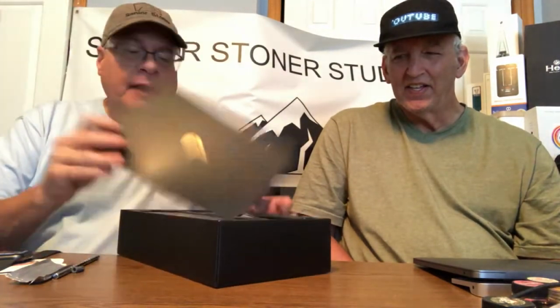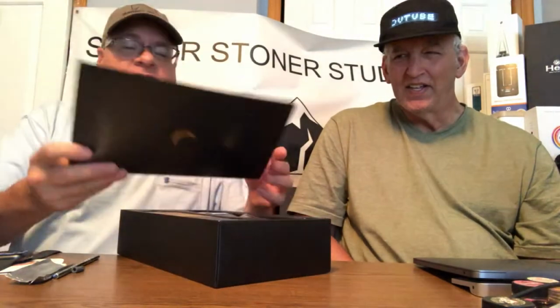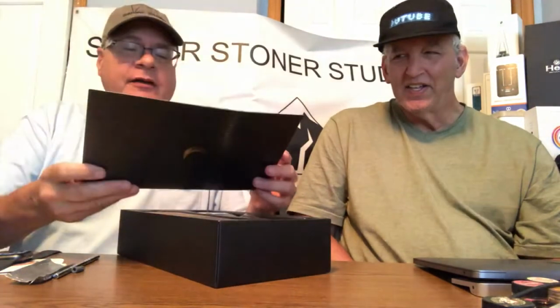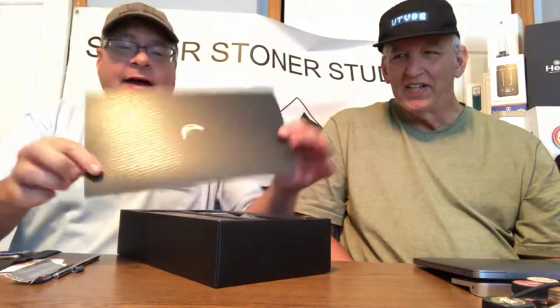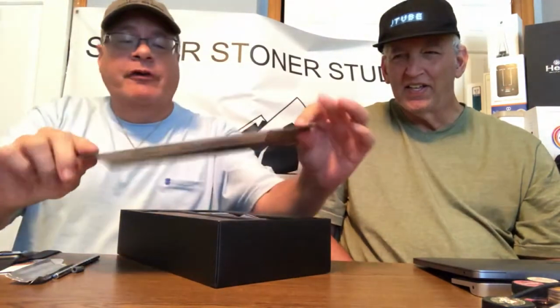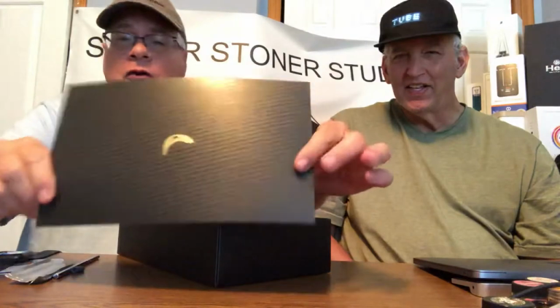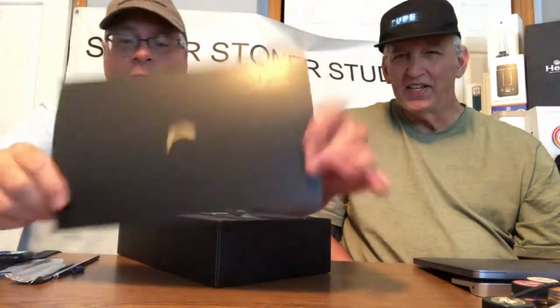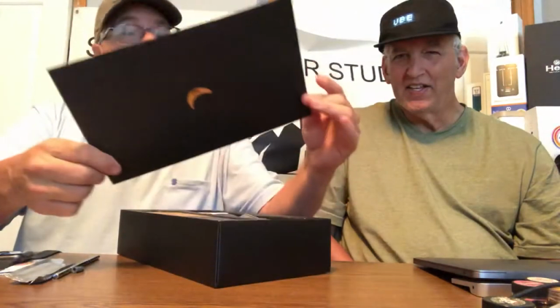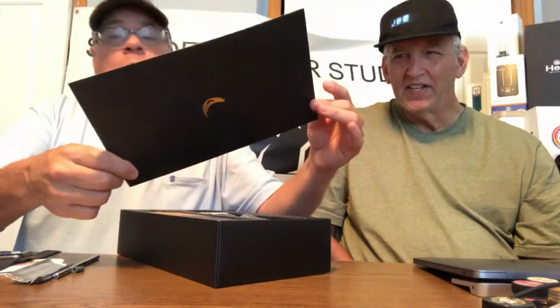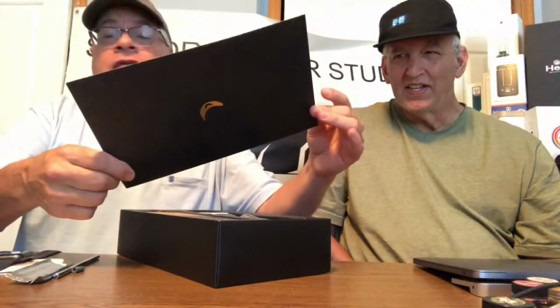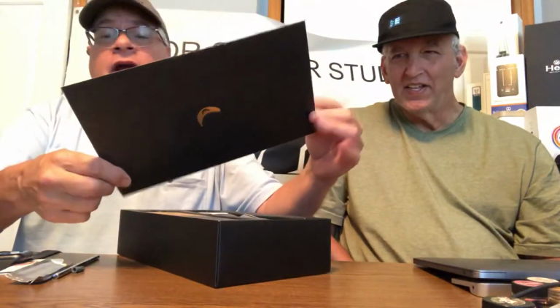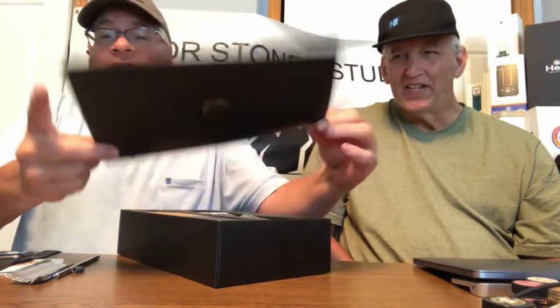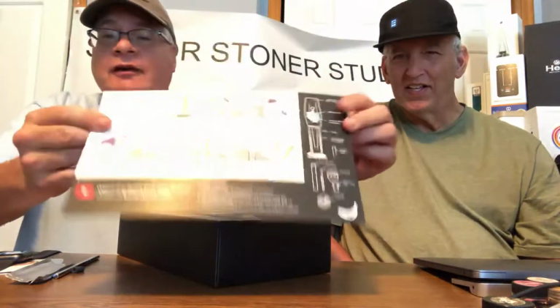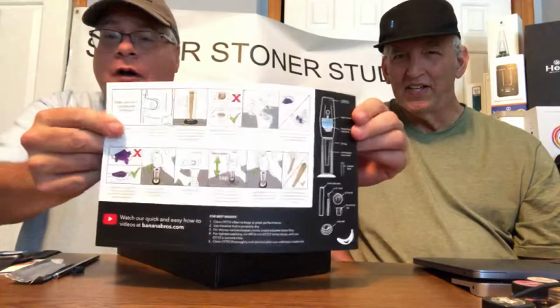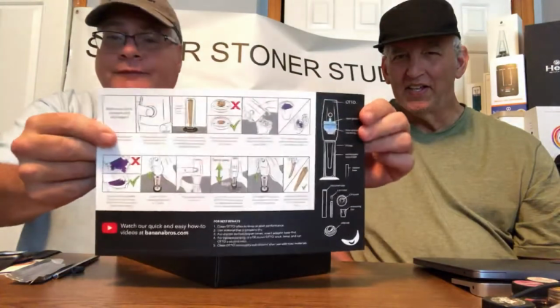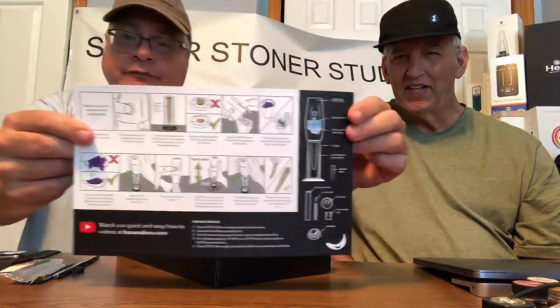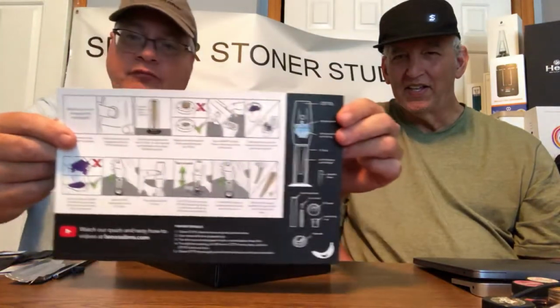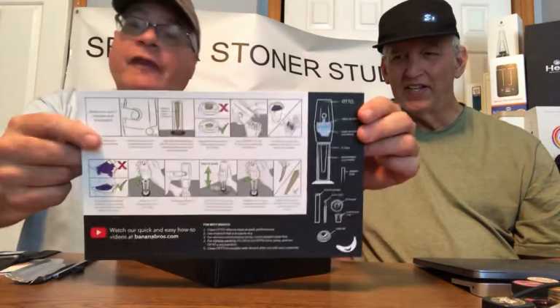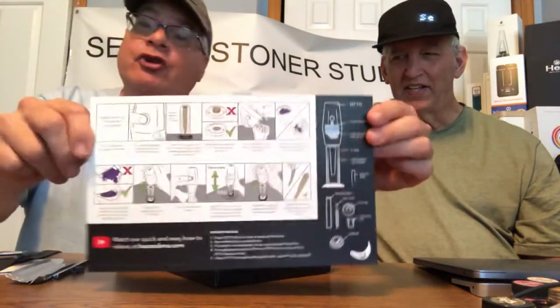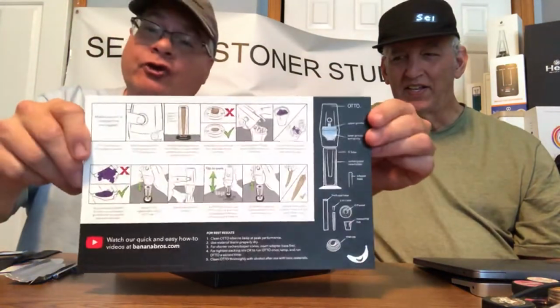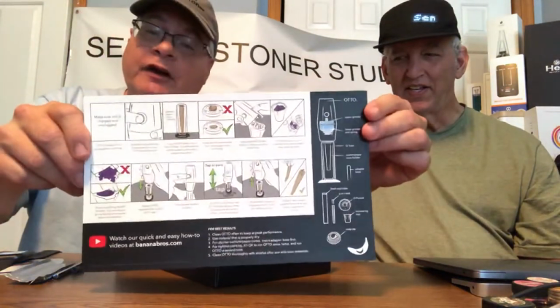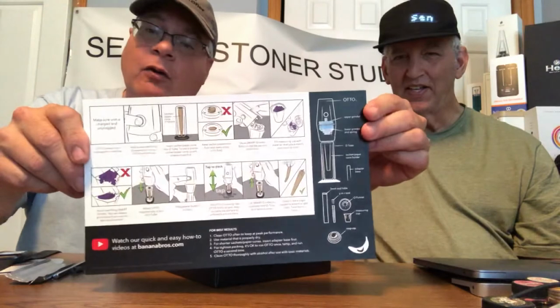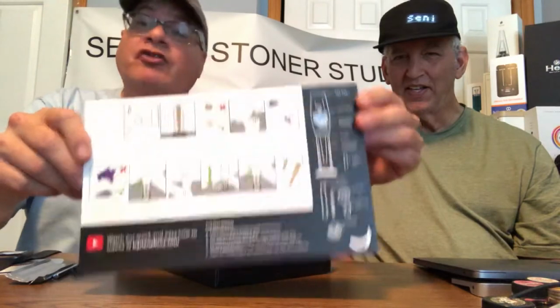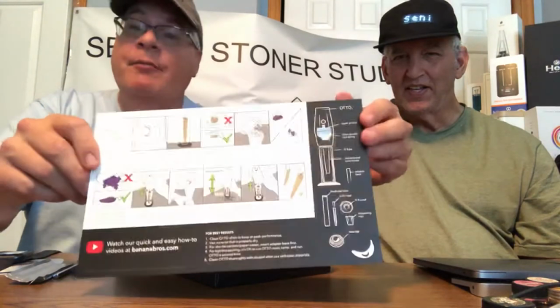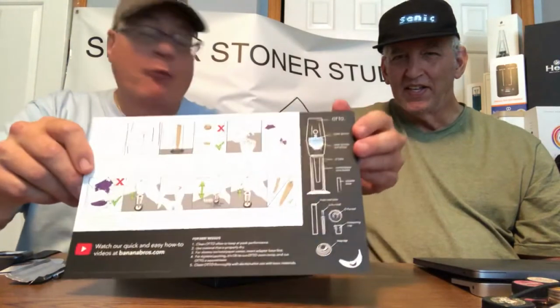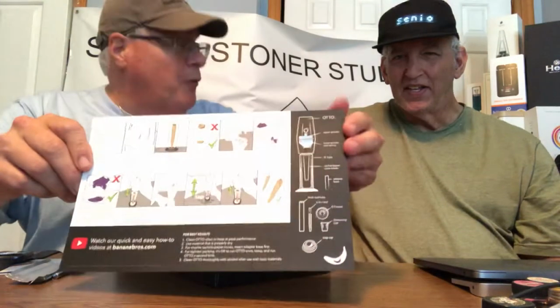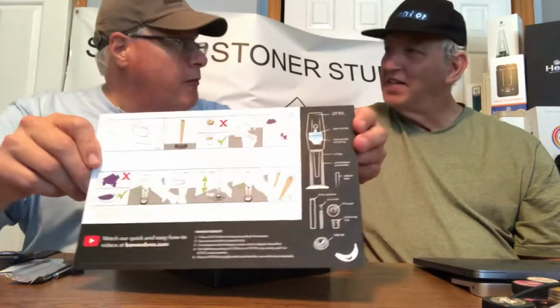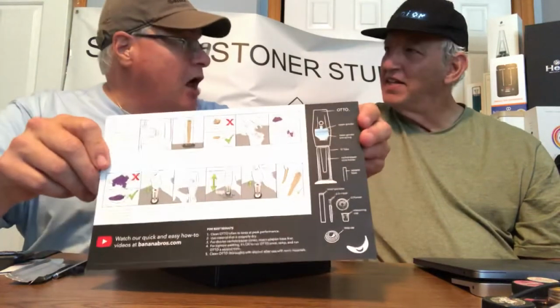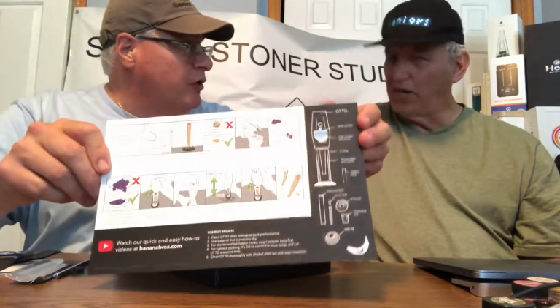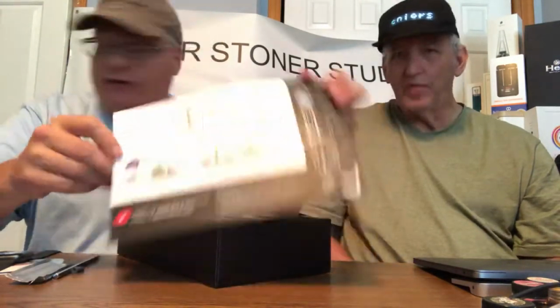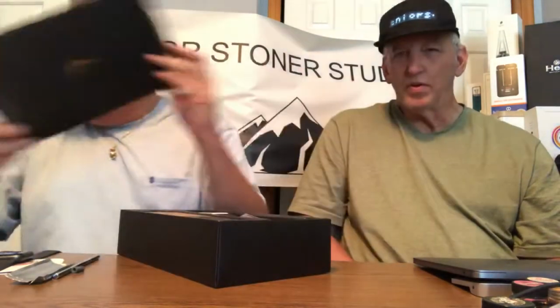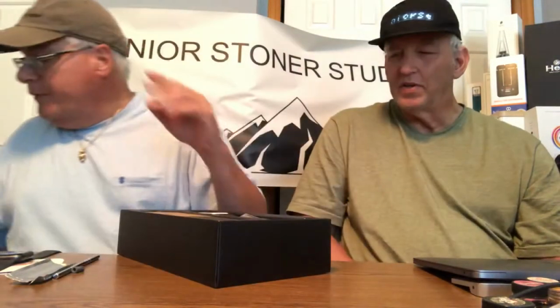I like the packaging — inside the Banana Brother logo with a very nicely designed card. There's a YouTube video which I'll probably watch to see how to use it.